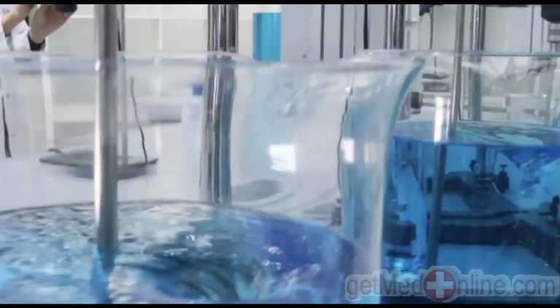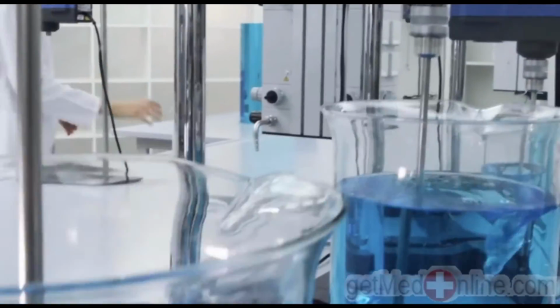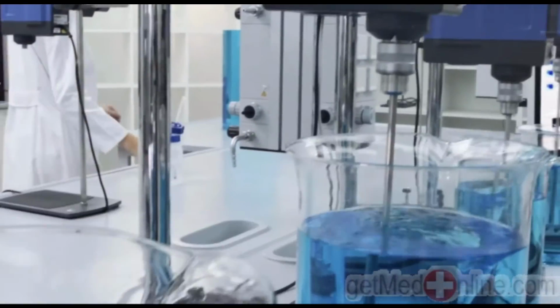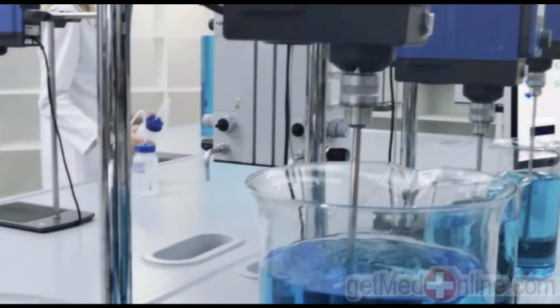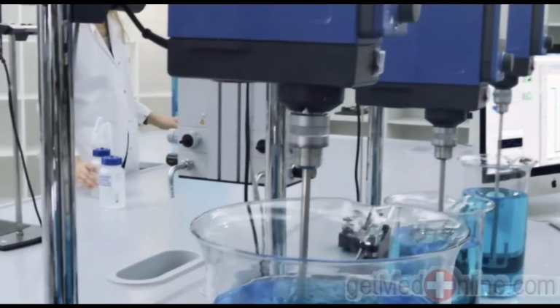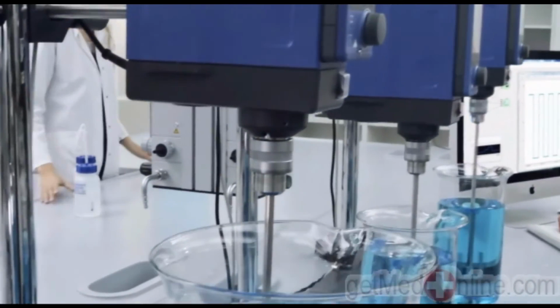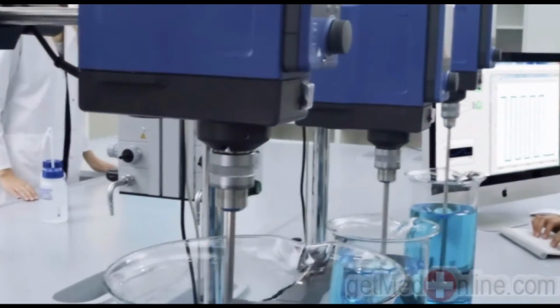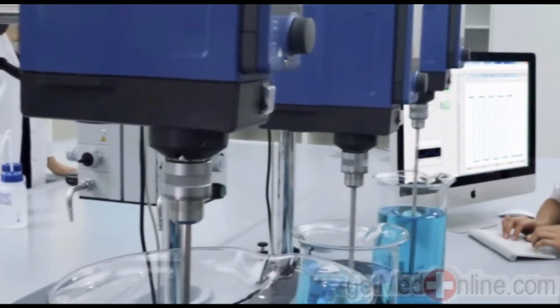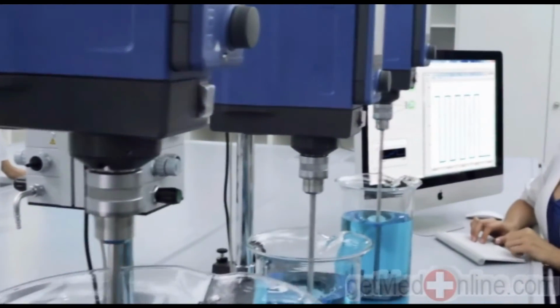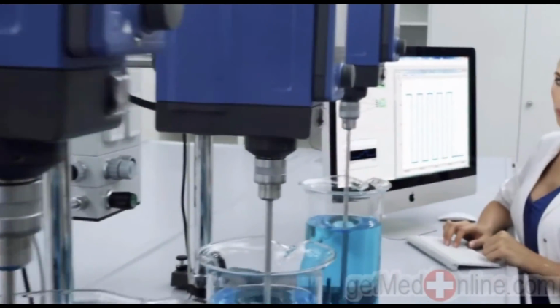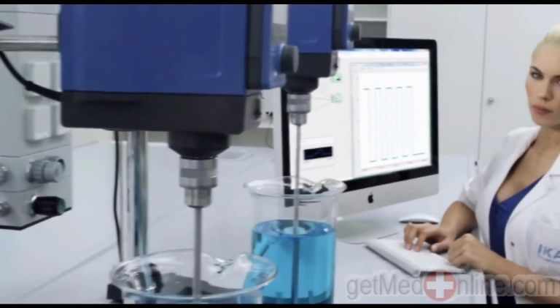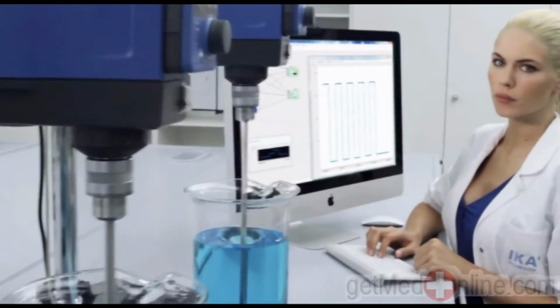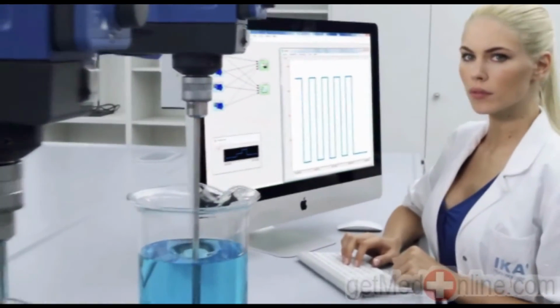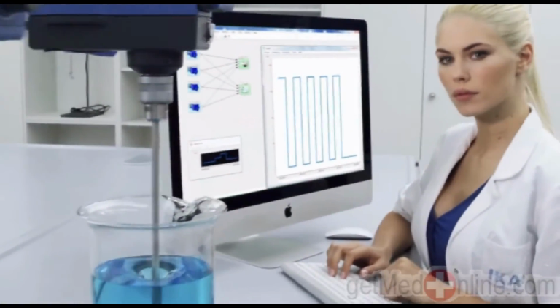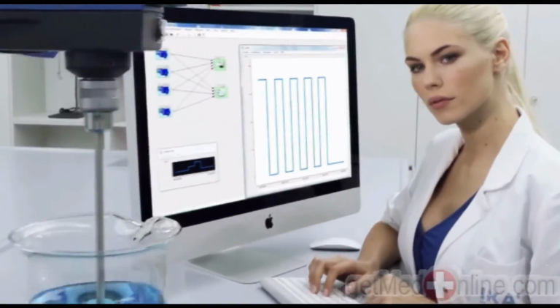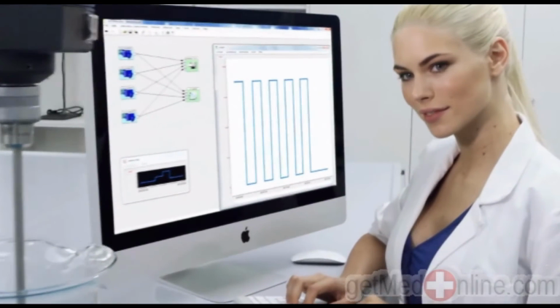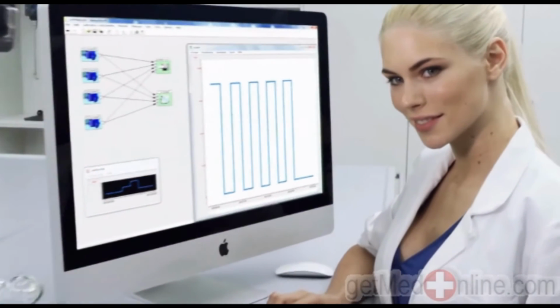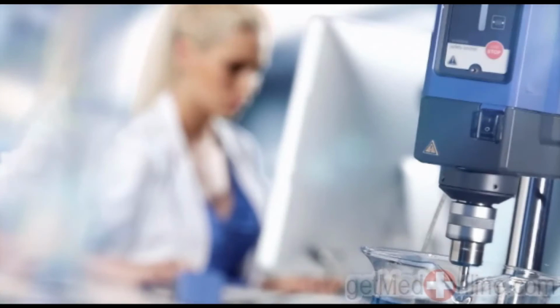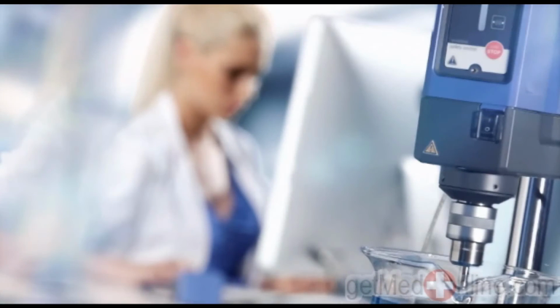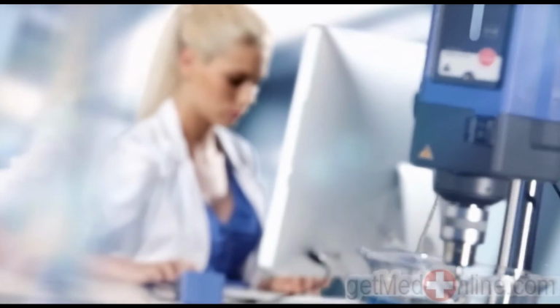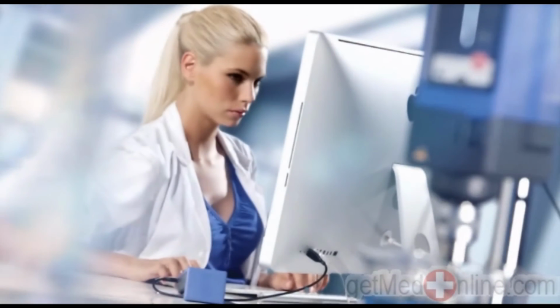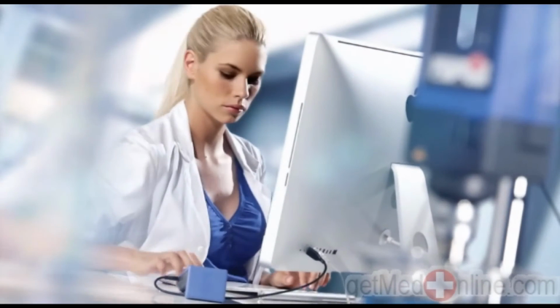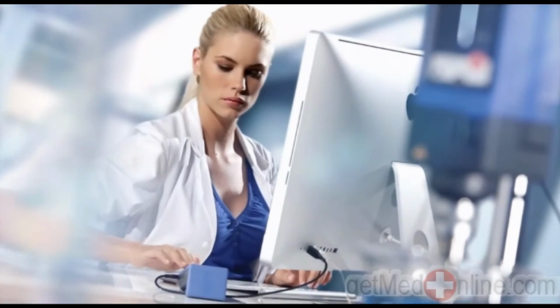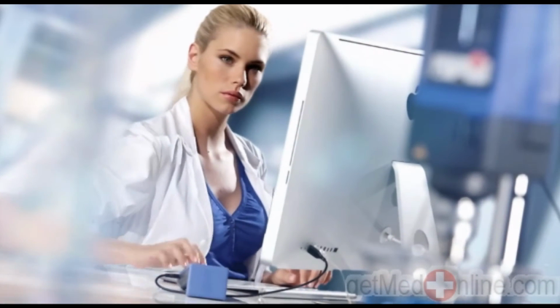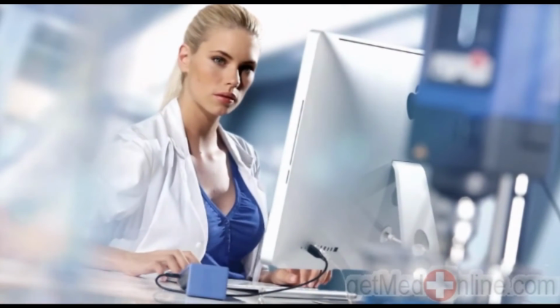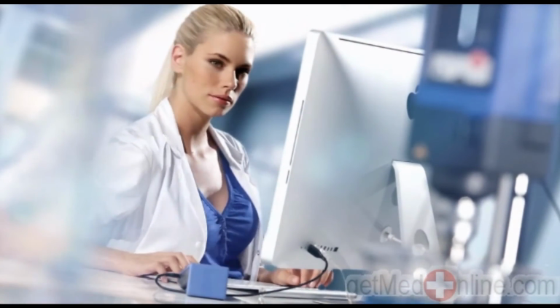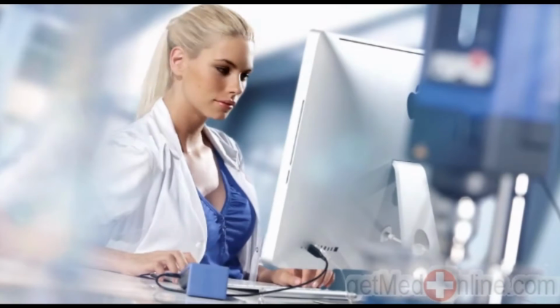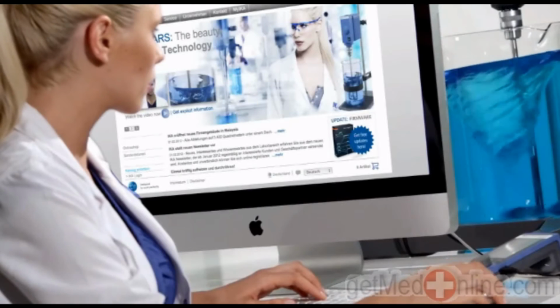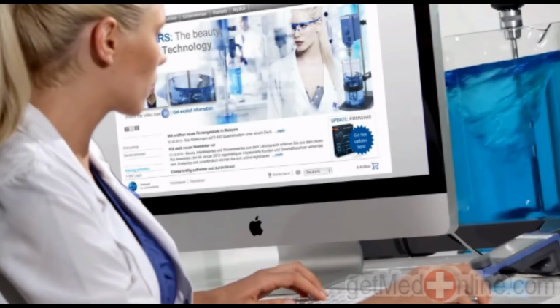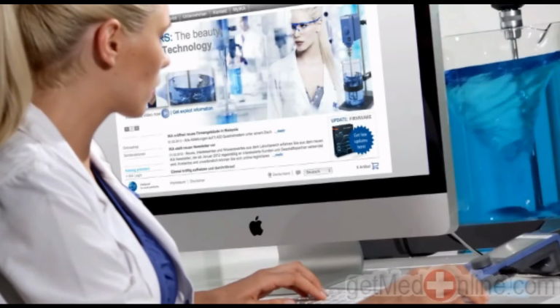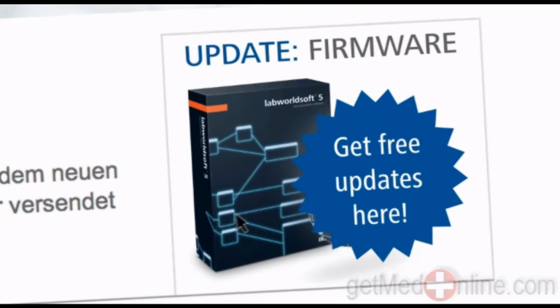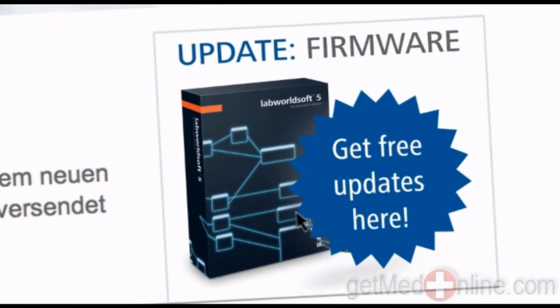All overhead stirrers of the Eurostar control series are equipped with an RS232 and USB interface. Firmware updates and IKA login allow you to download the latest software and technical information updates.